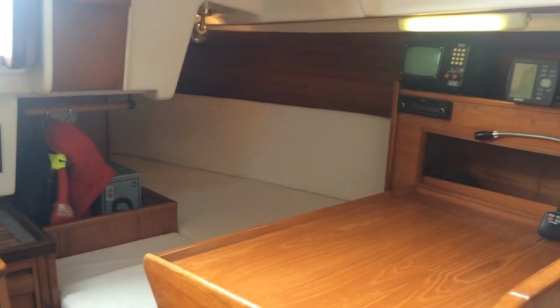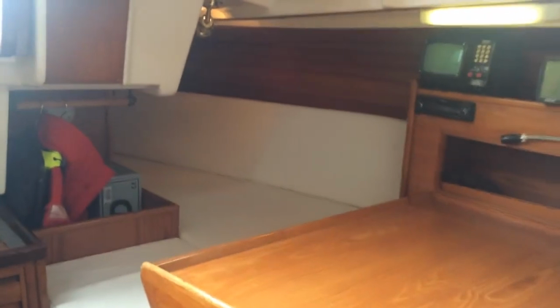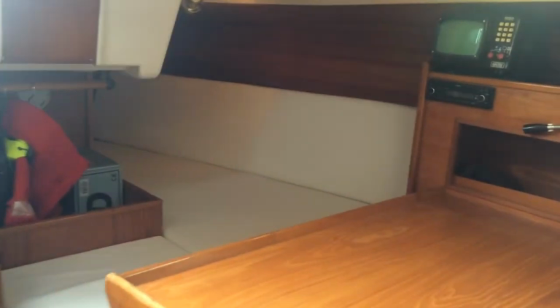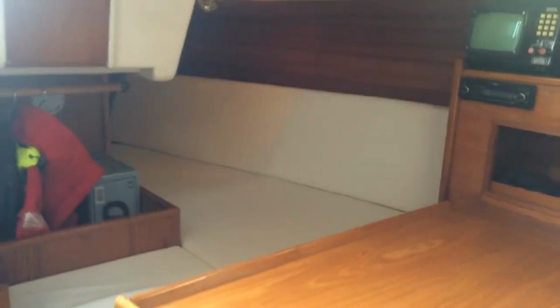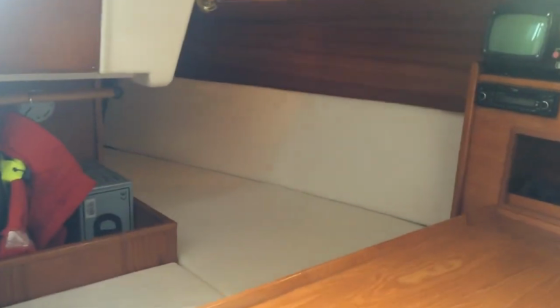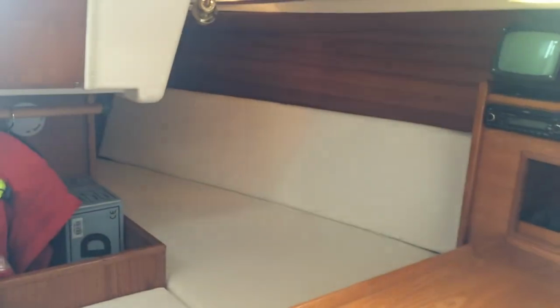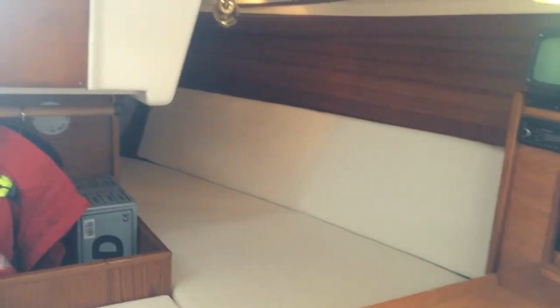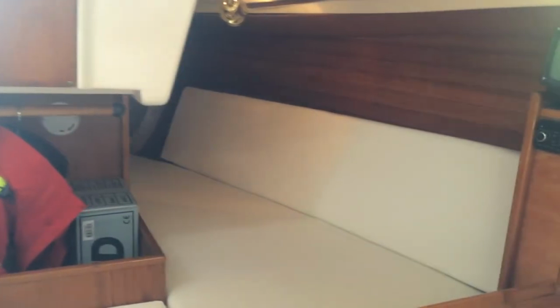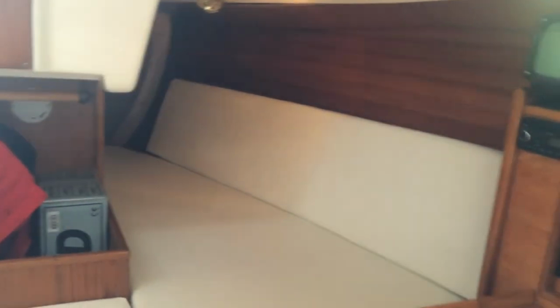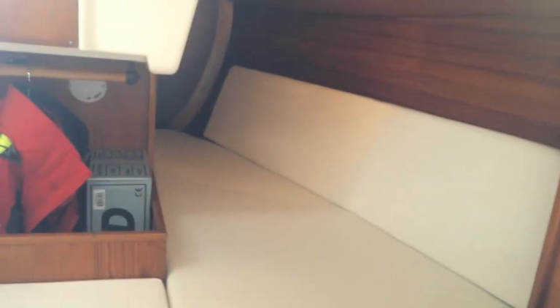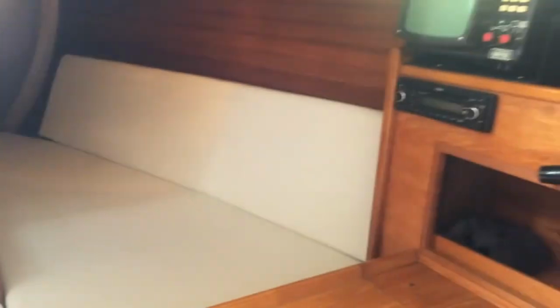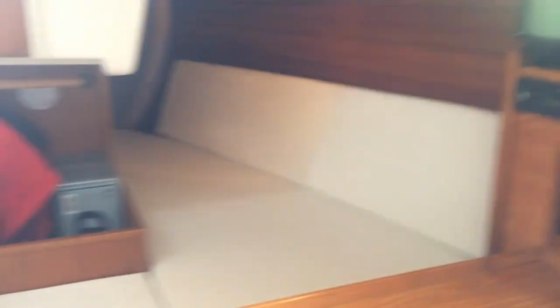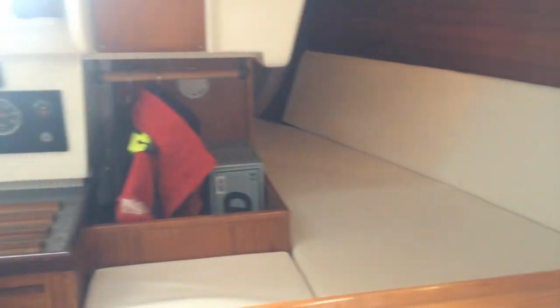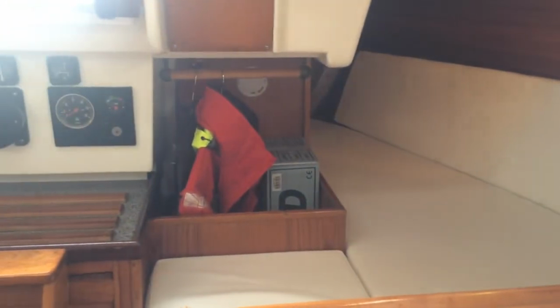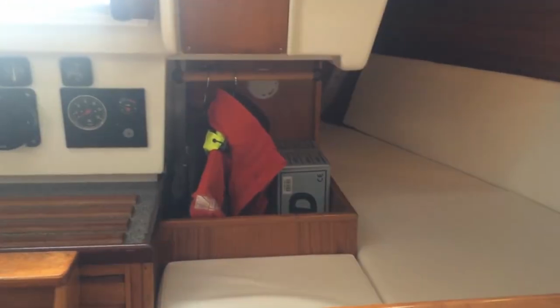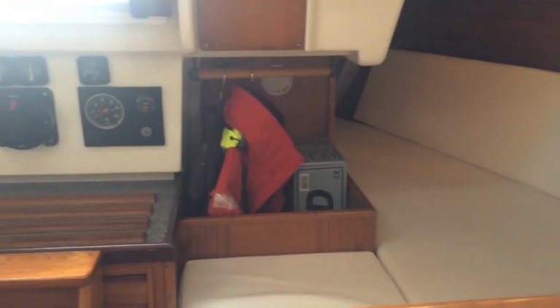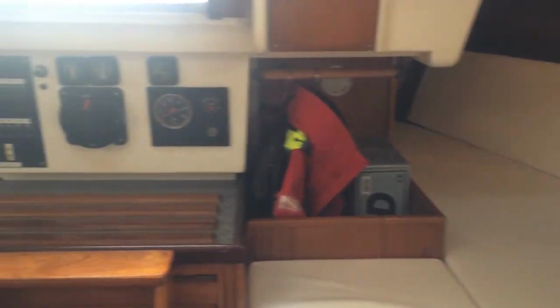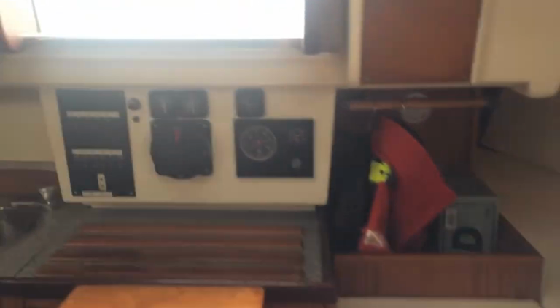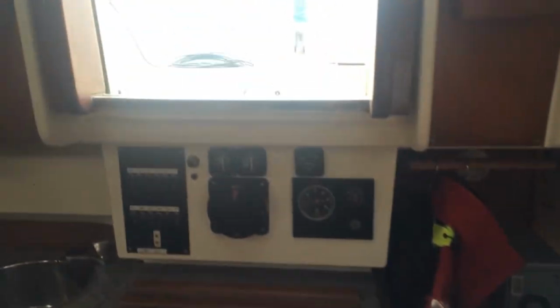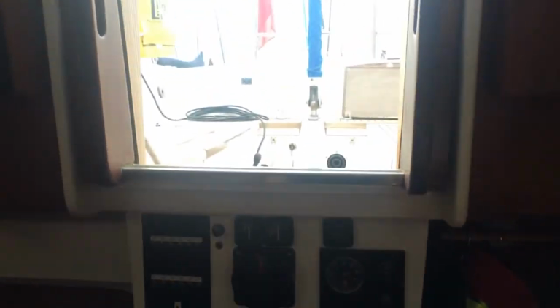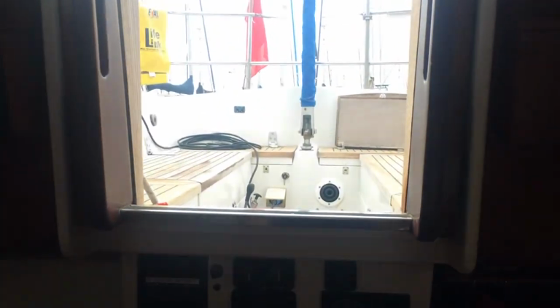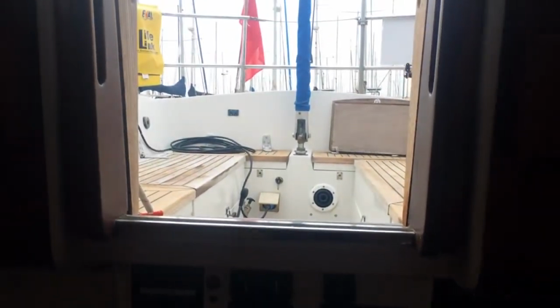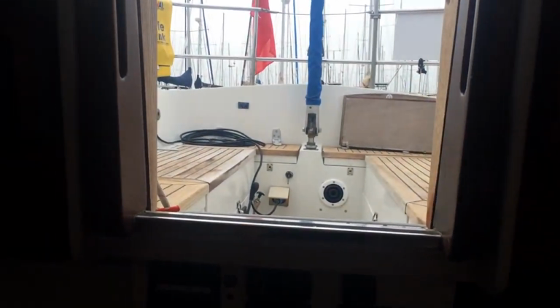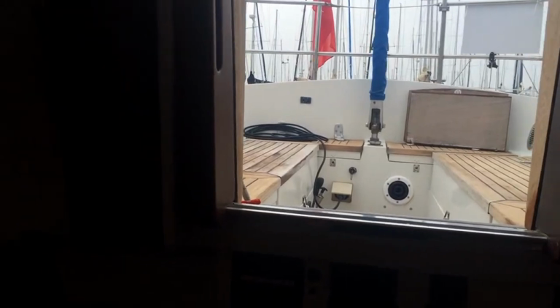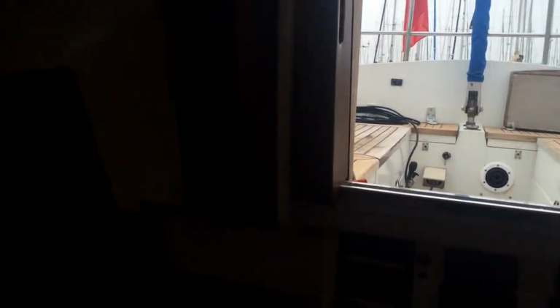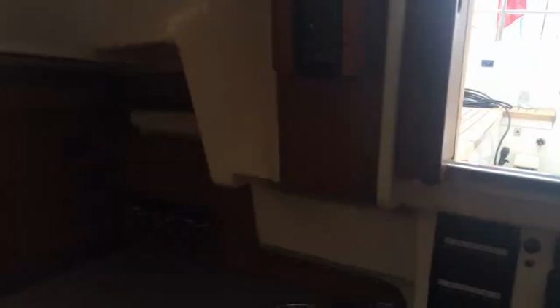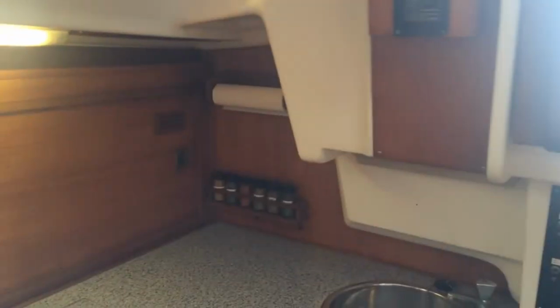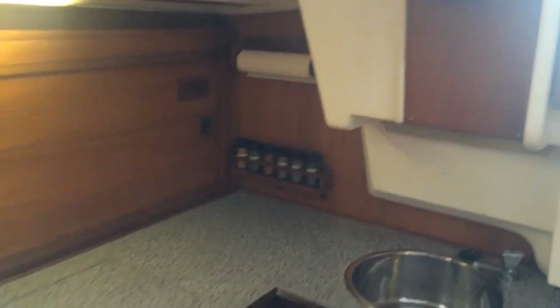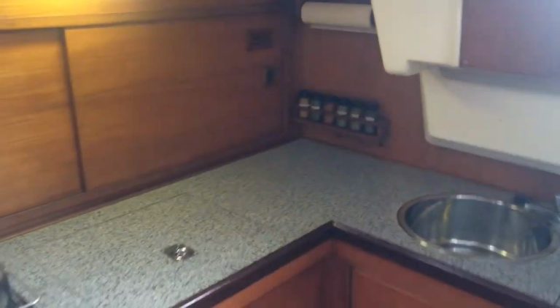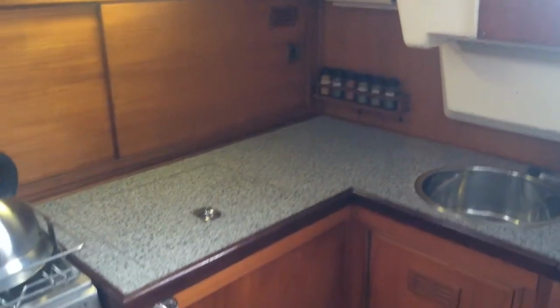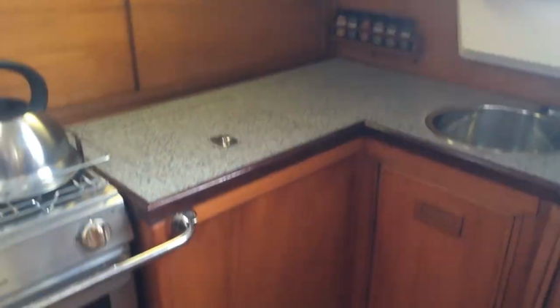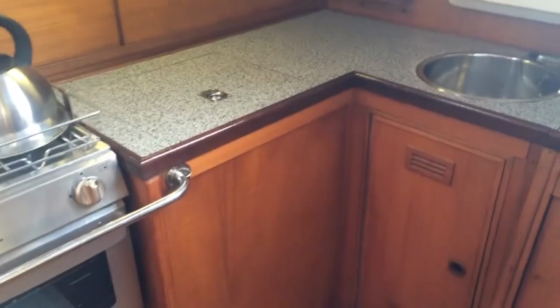Looking at the aft cabin, quite spacious with a wet locker there. Just looking out of the companionway into the cockpit, around and over to the galley.